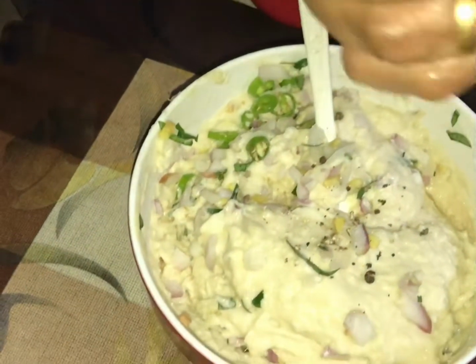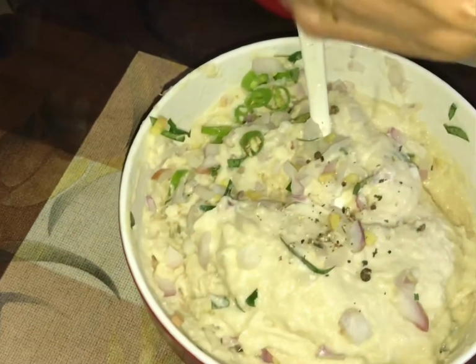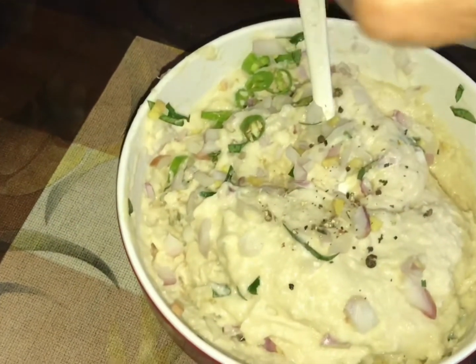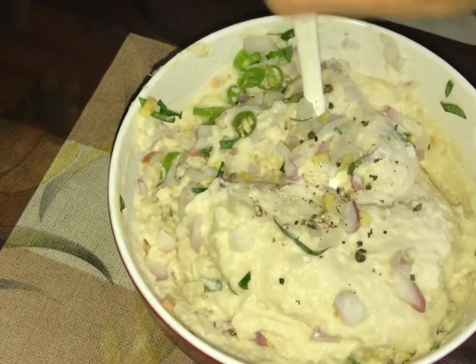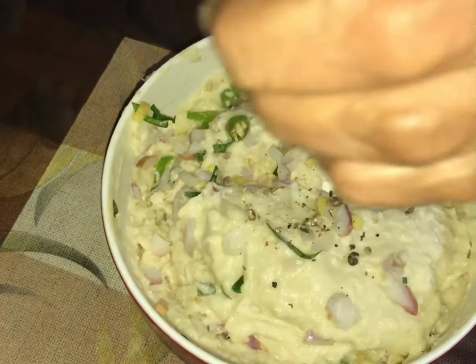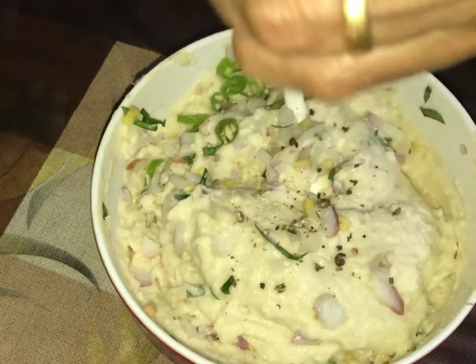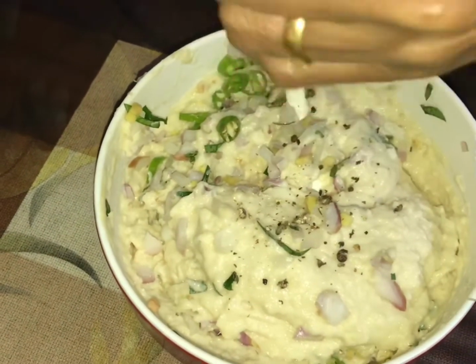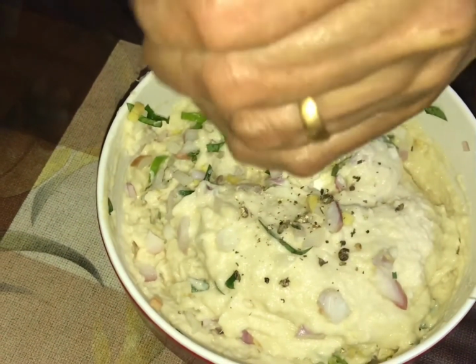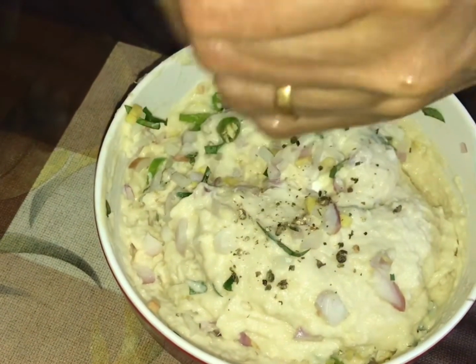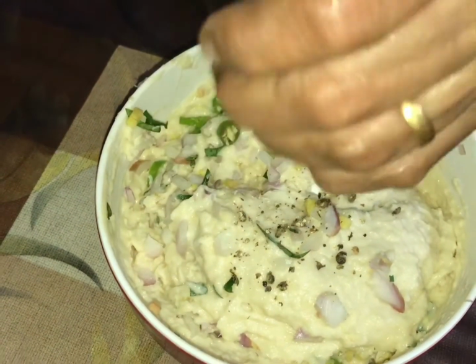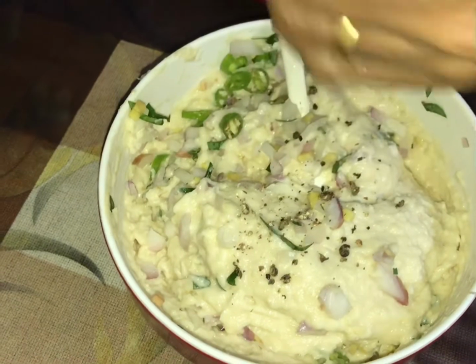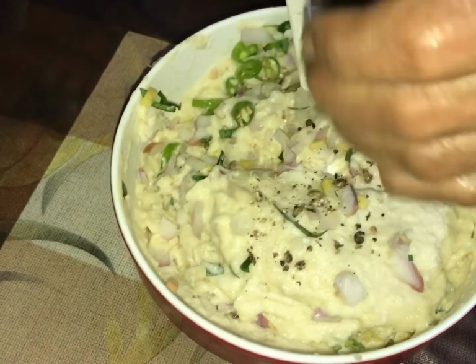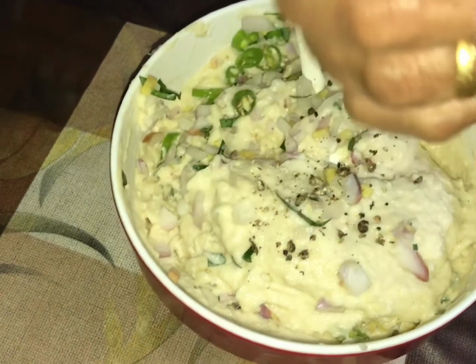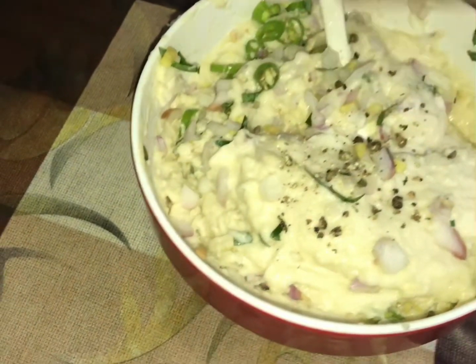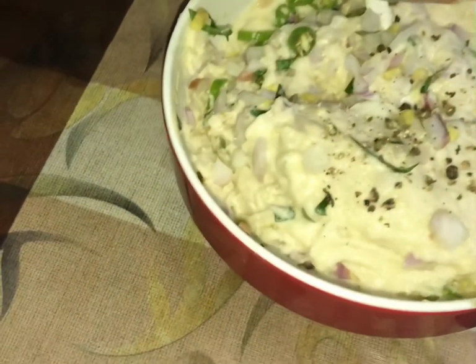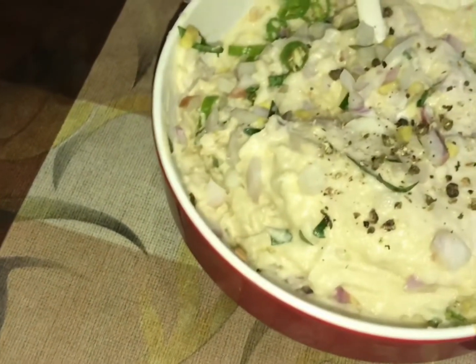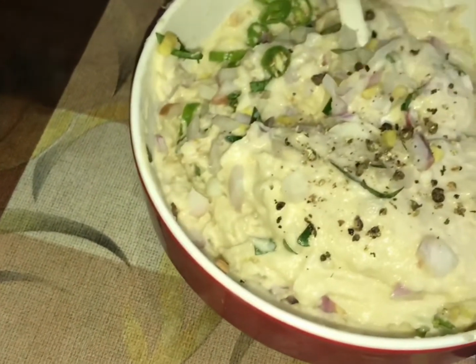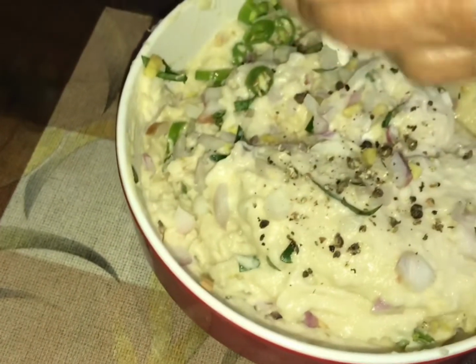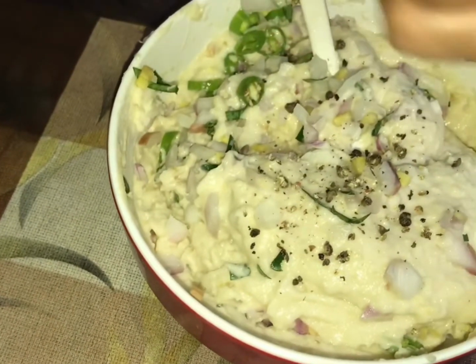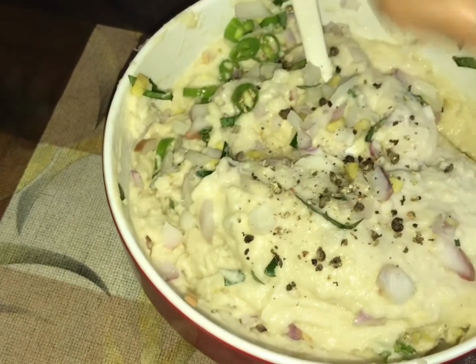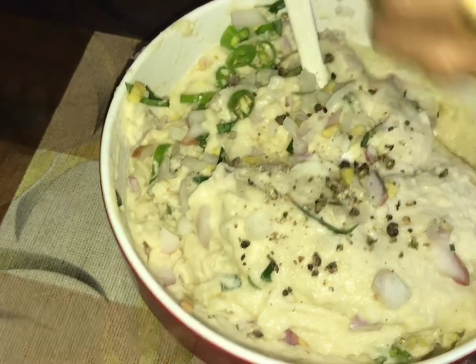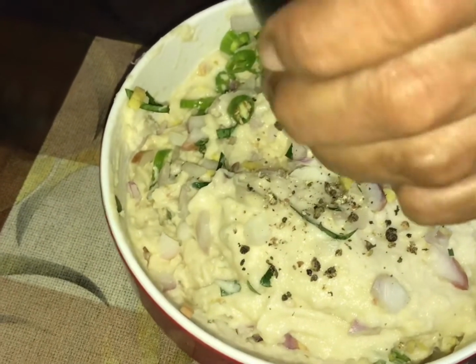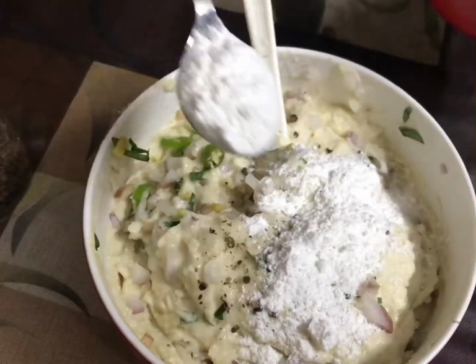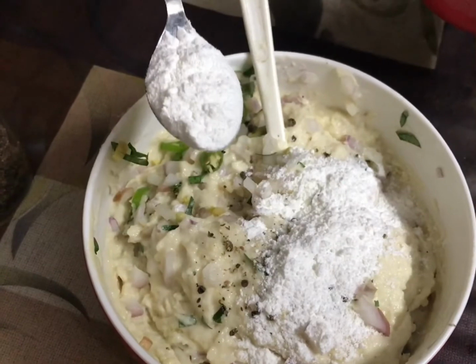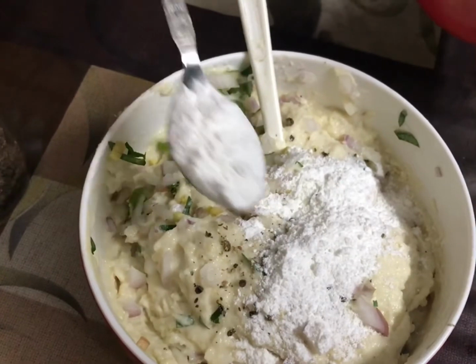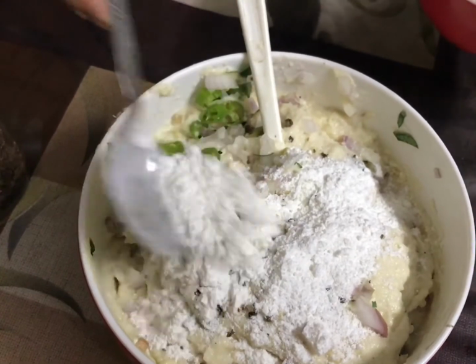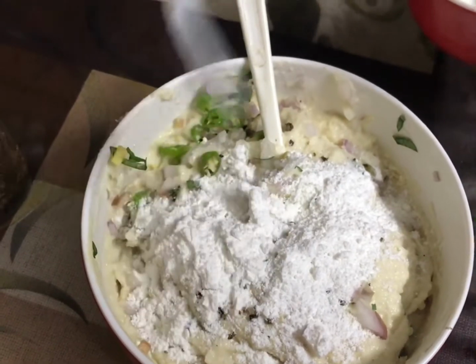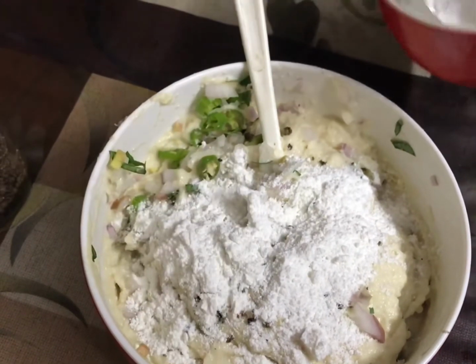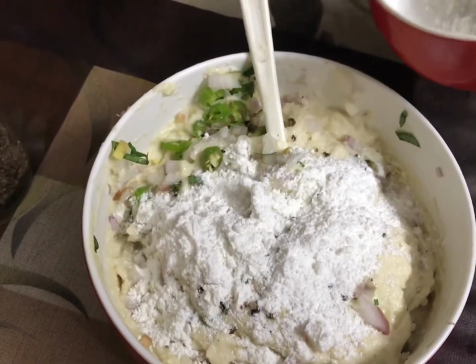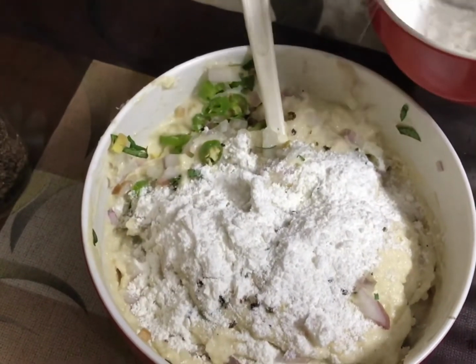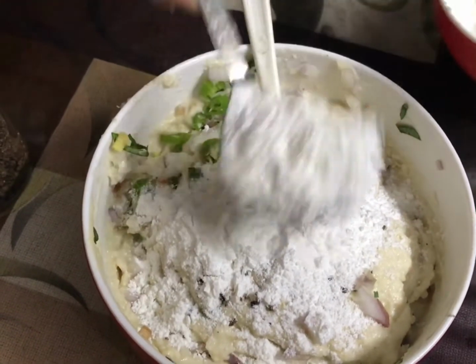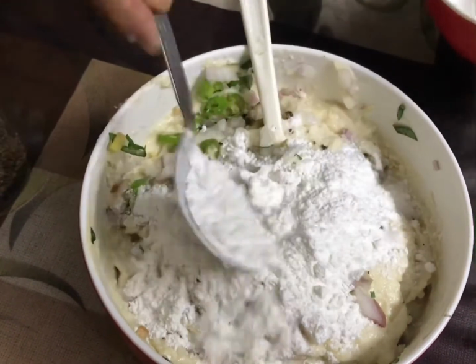Then I put a little crushed, then I will crush them. I am going to crush them. I have a 3 spoon.